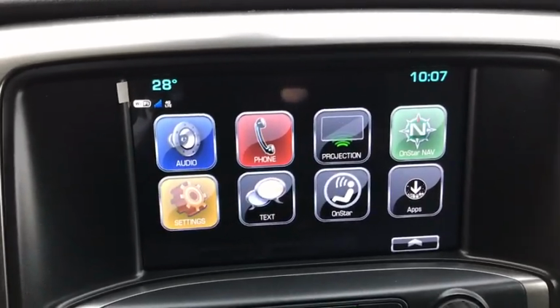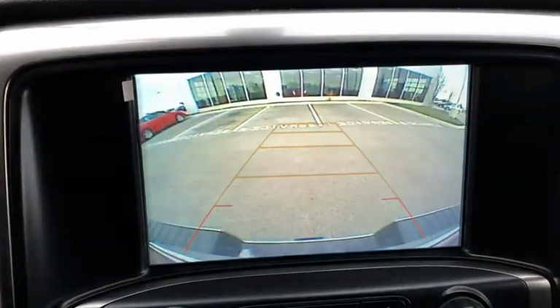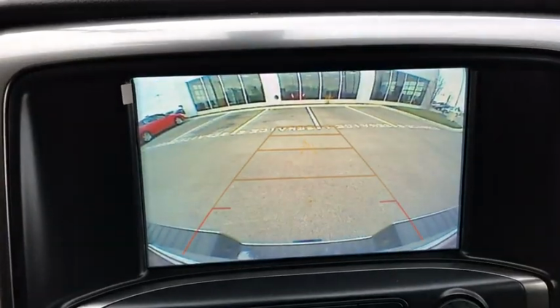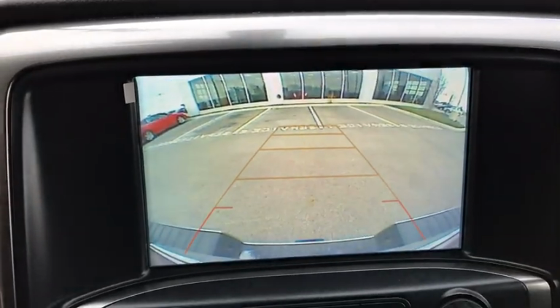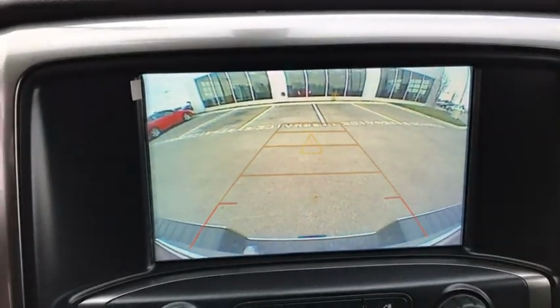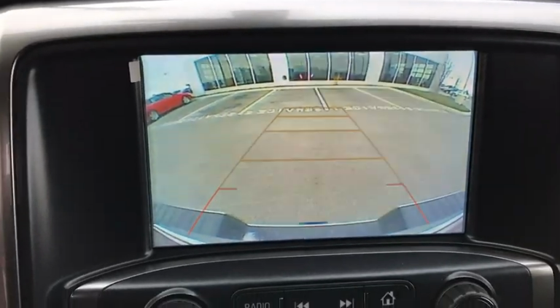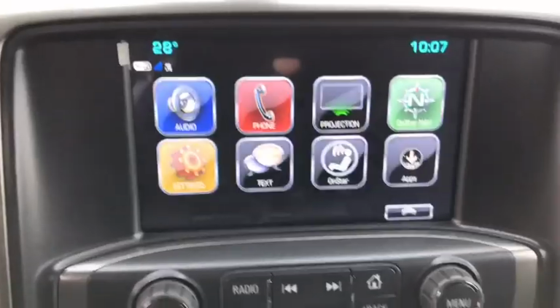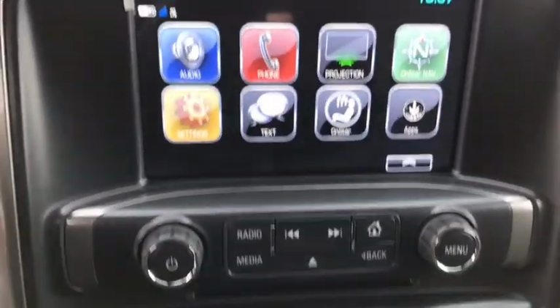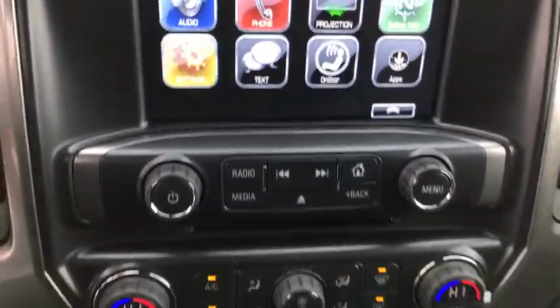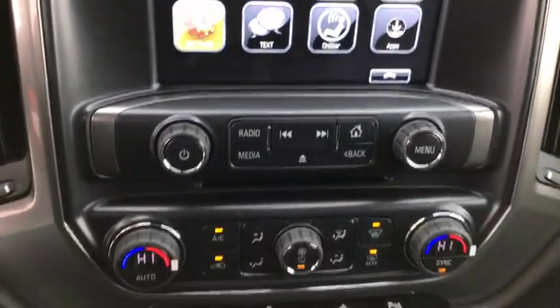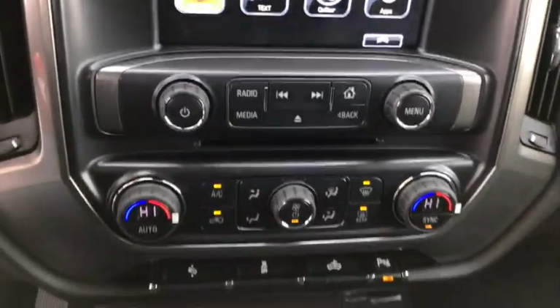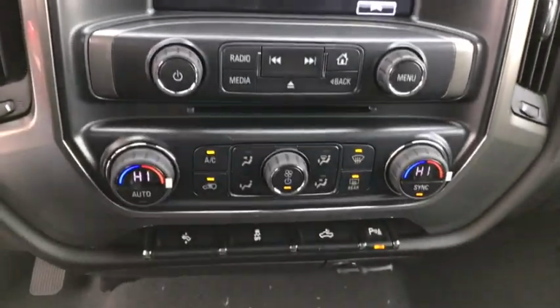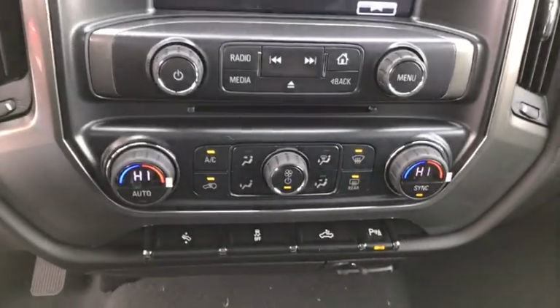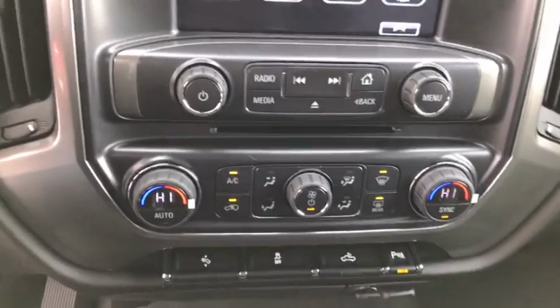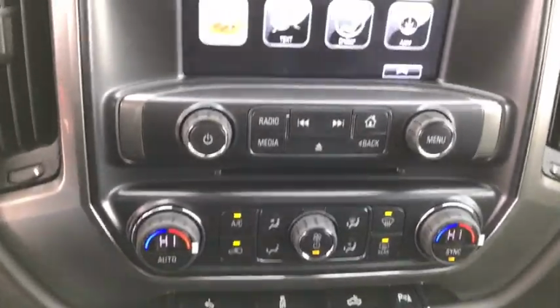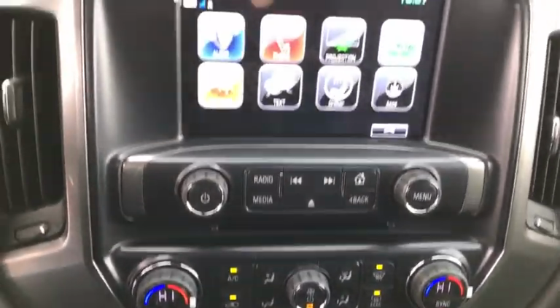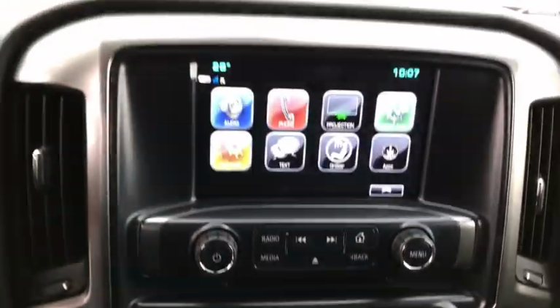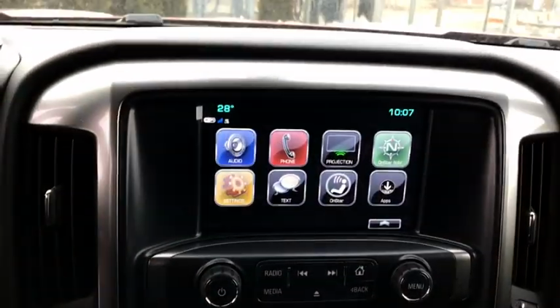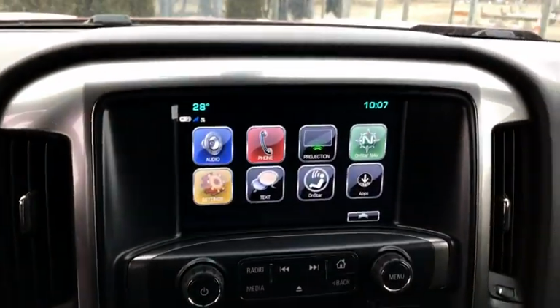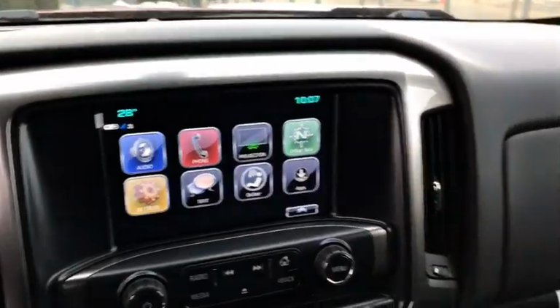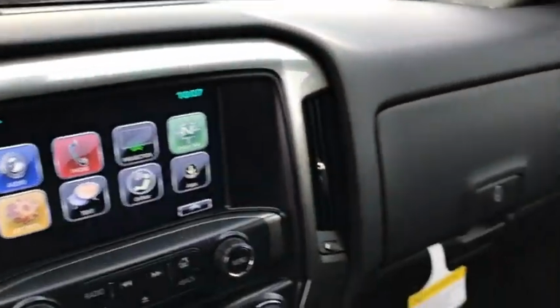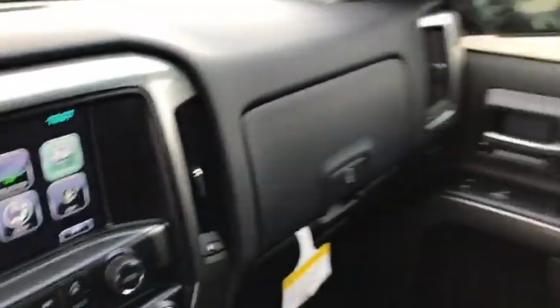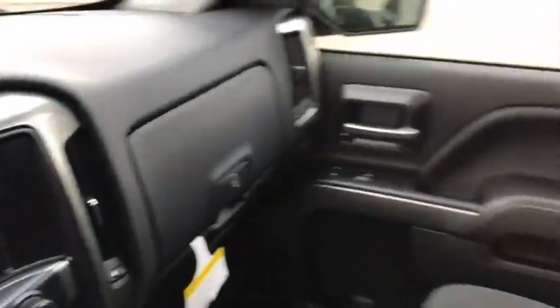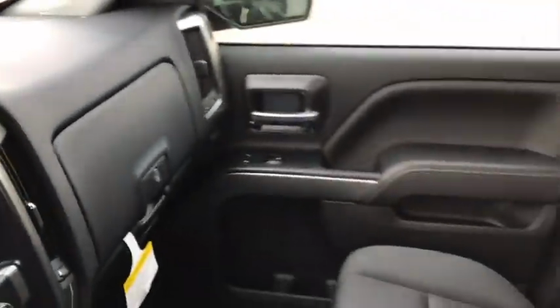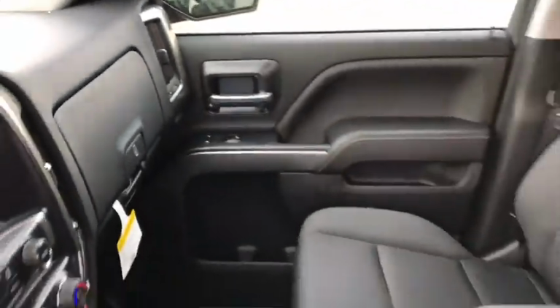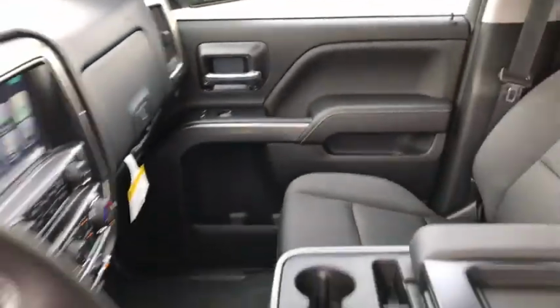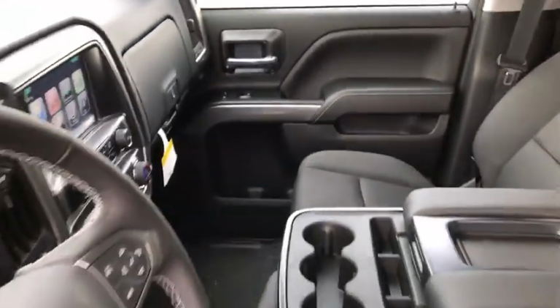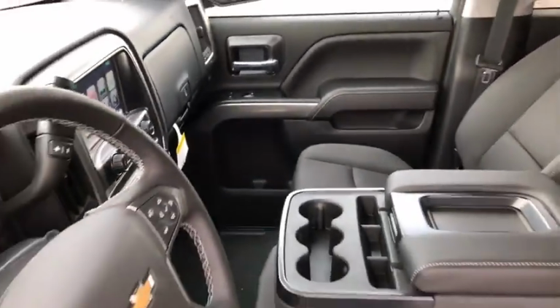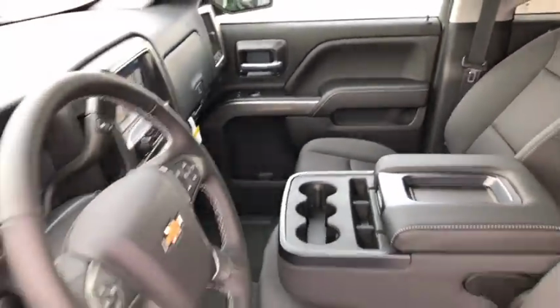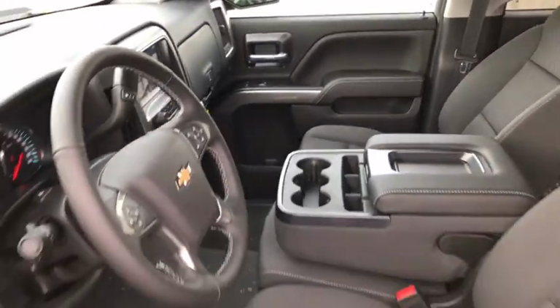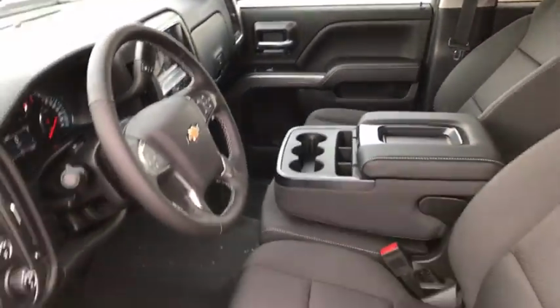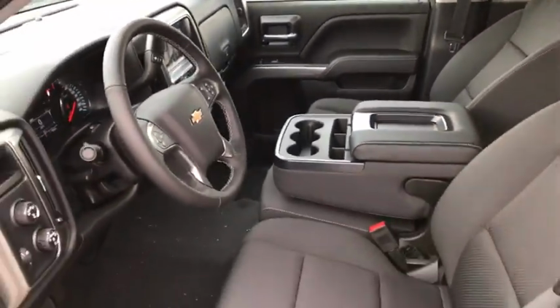Trip computer, compass, tachometer, remote keyless entry, Sirius satellite radio, dual zone climate control, overhead console.